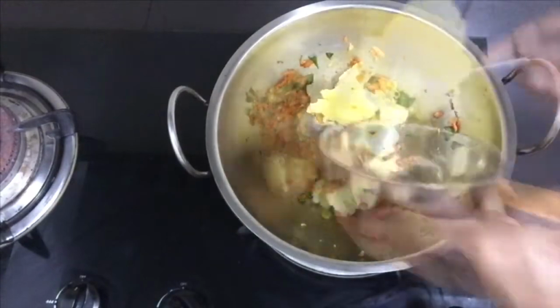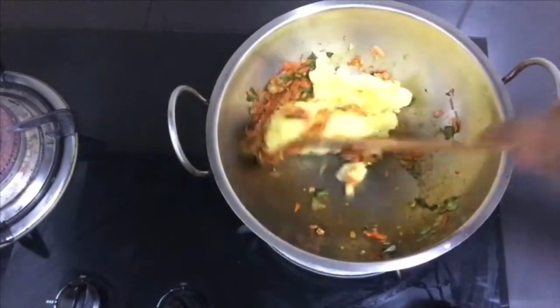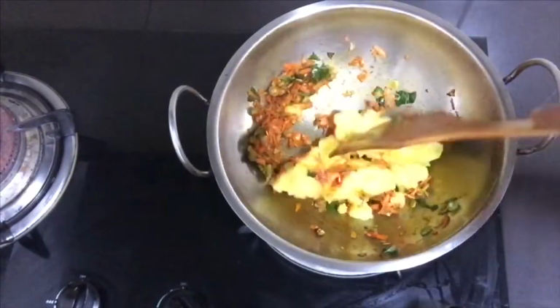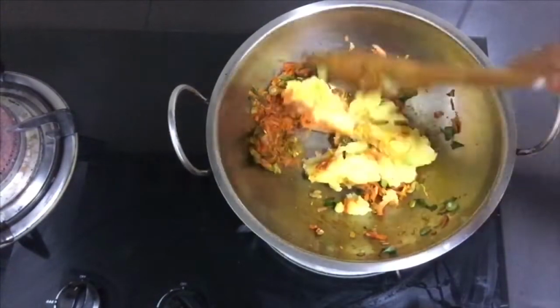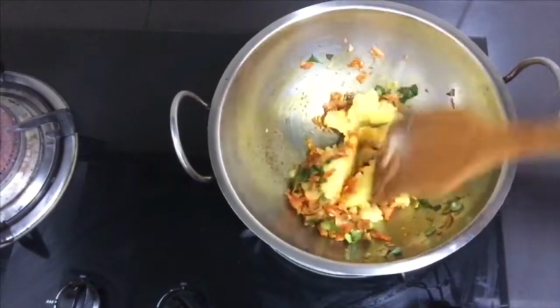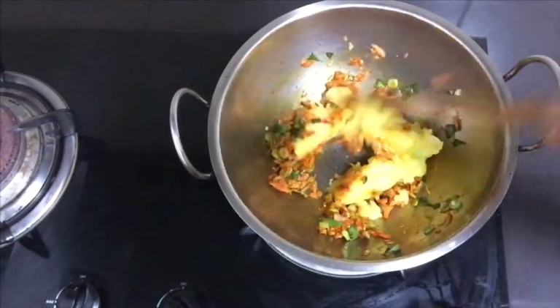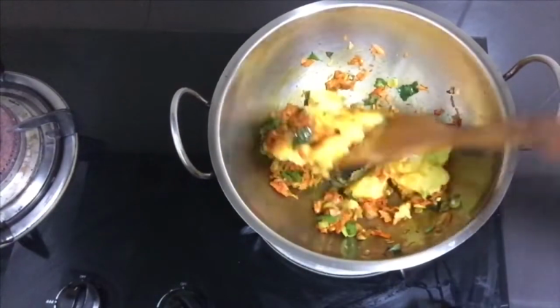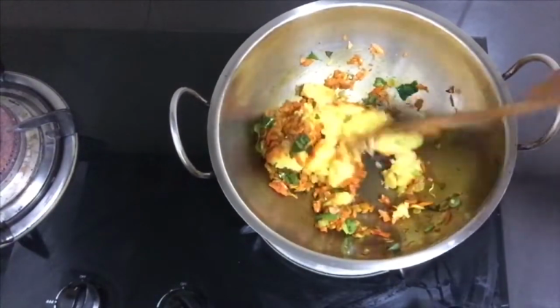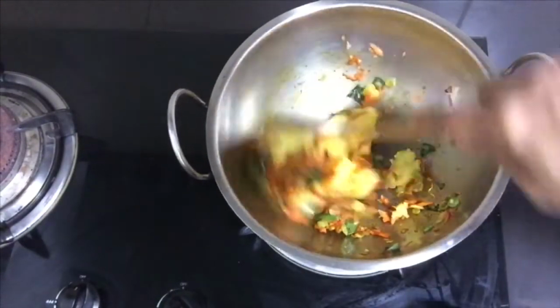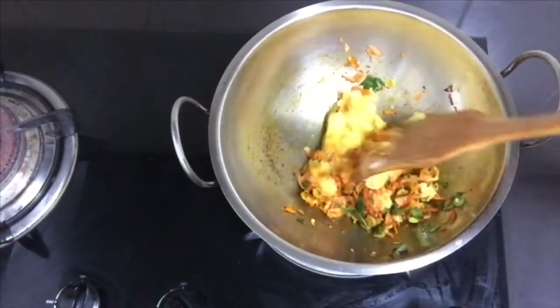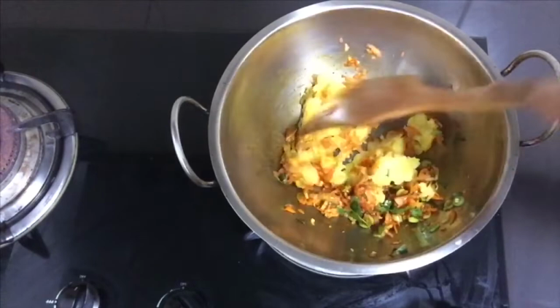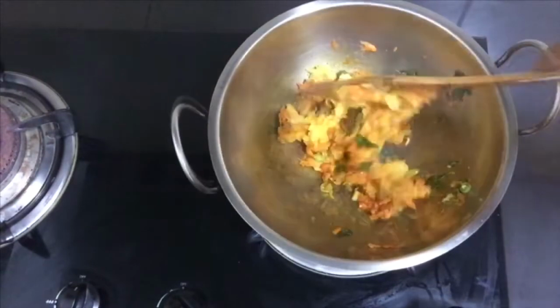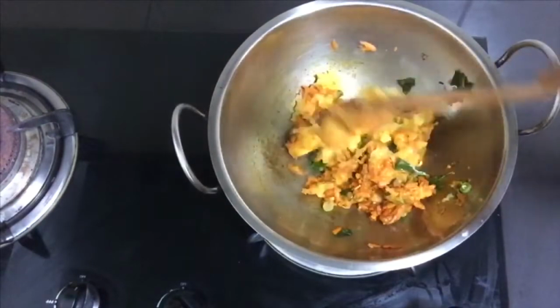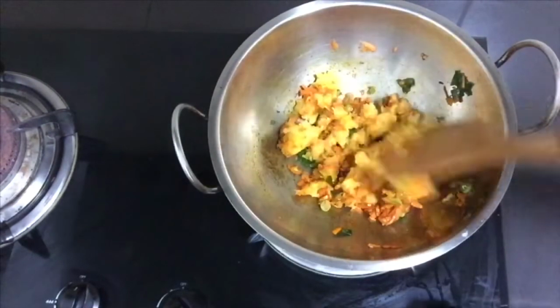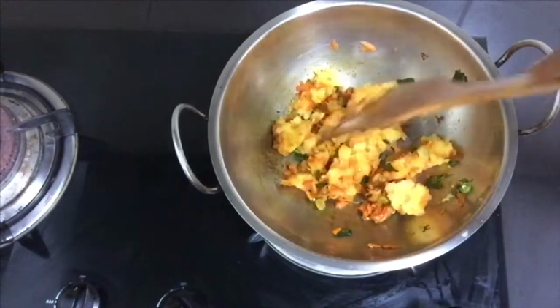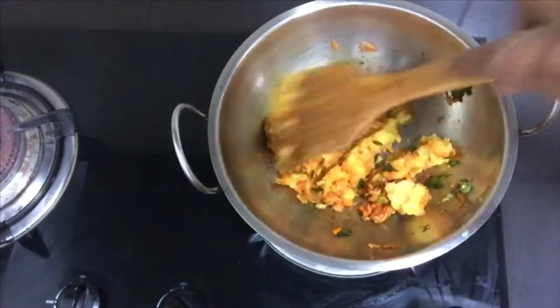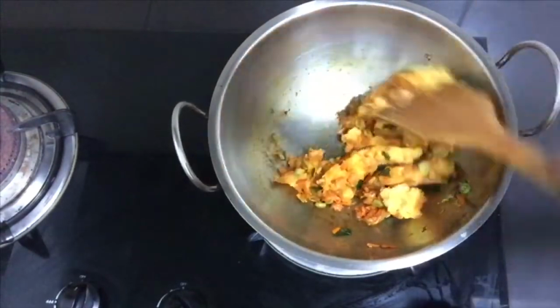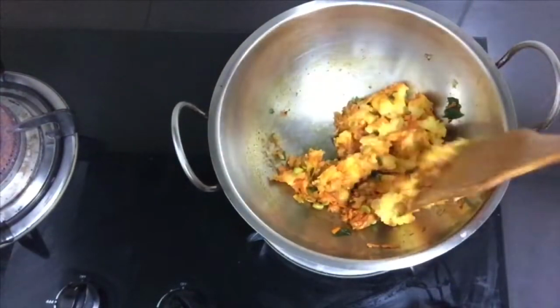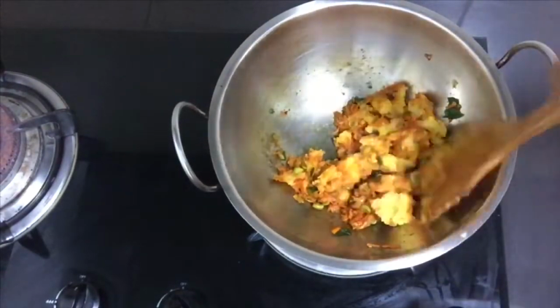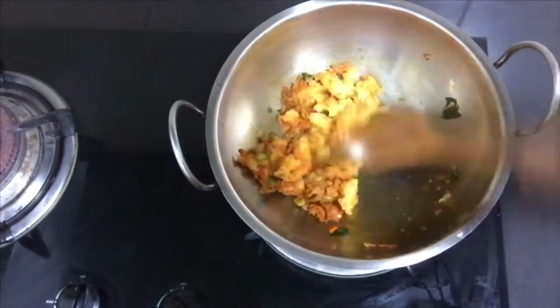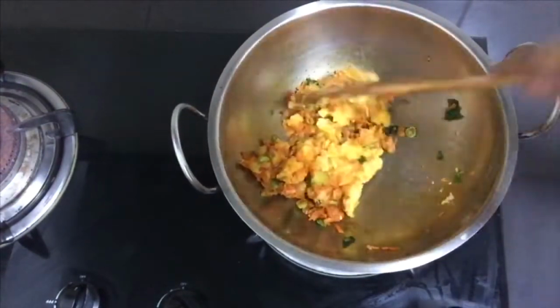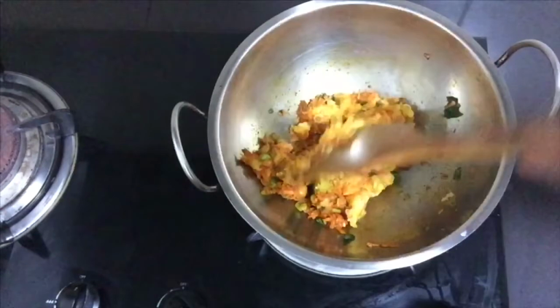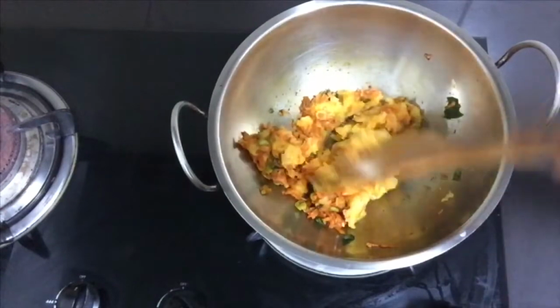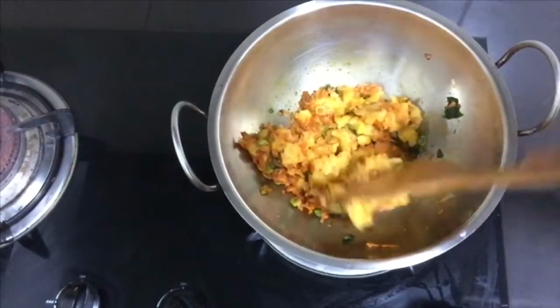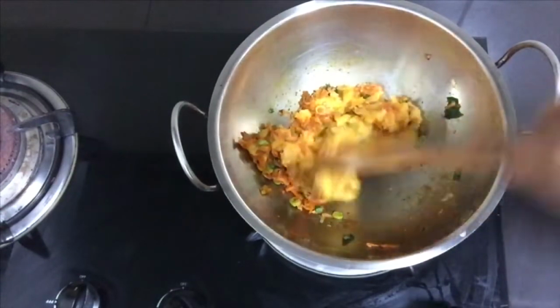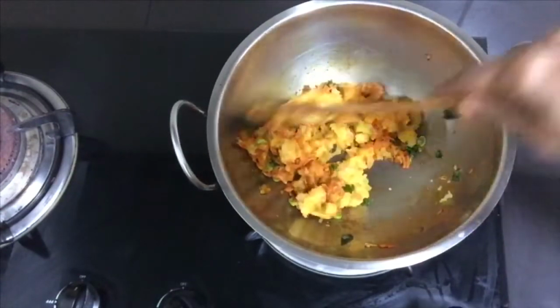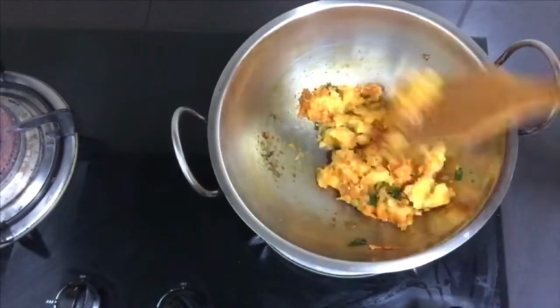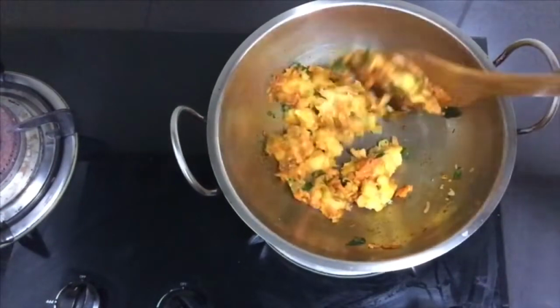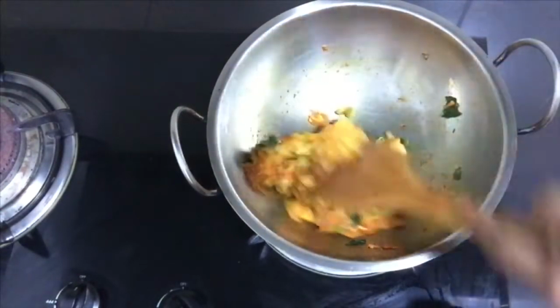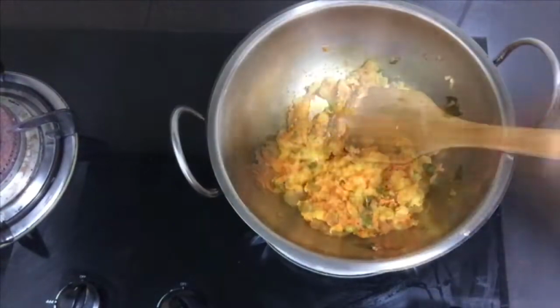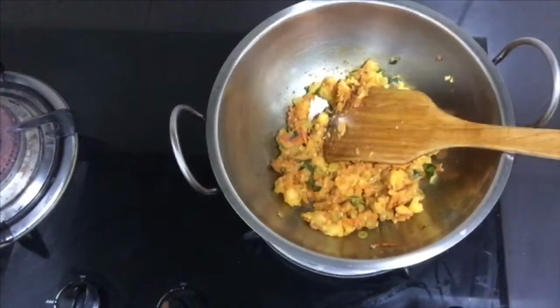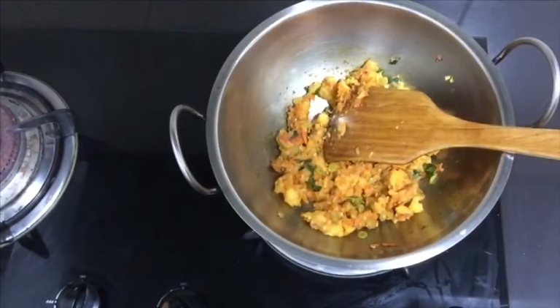Let's dip and put the sauce. Give the sauce a little bit more. Let's put the sauce on the bread. Let's add the sauce.